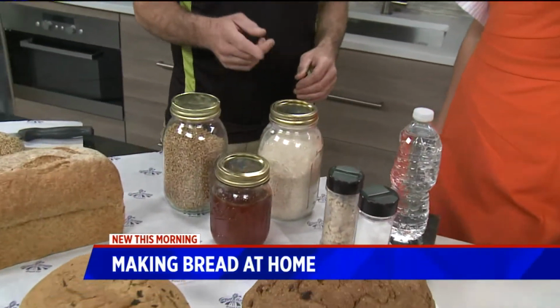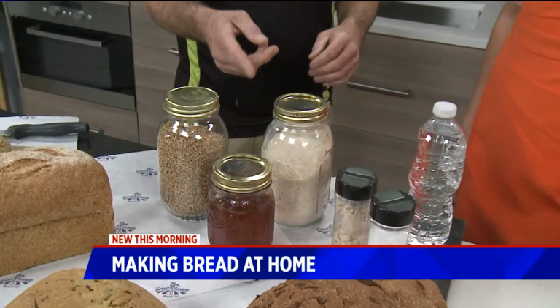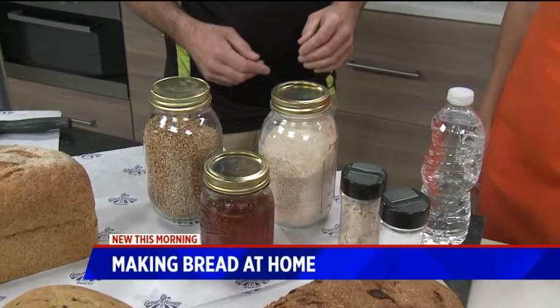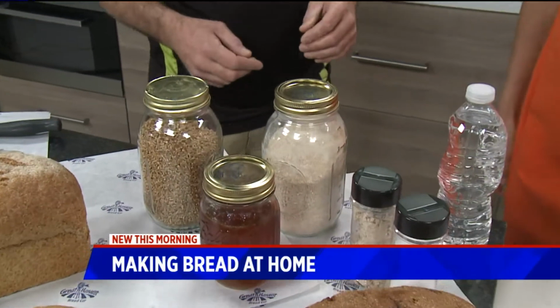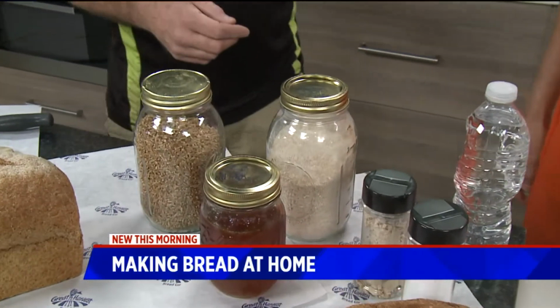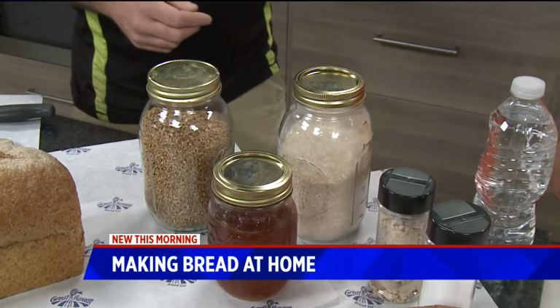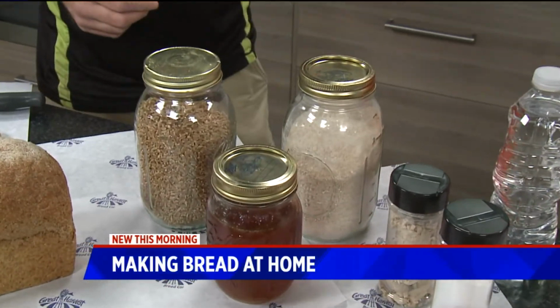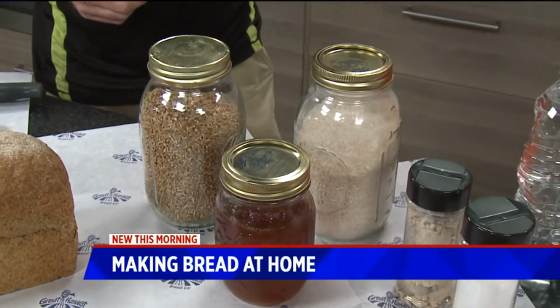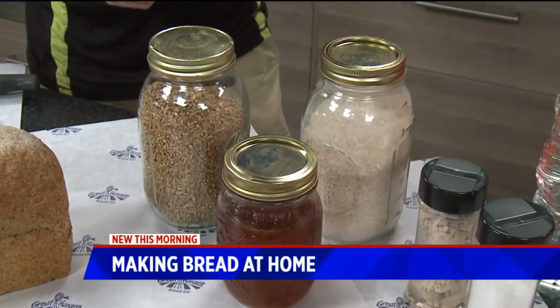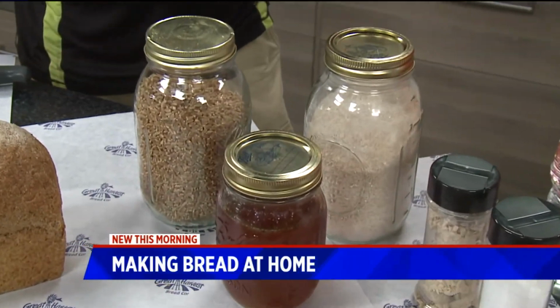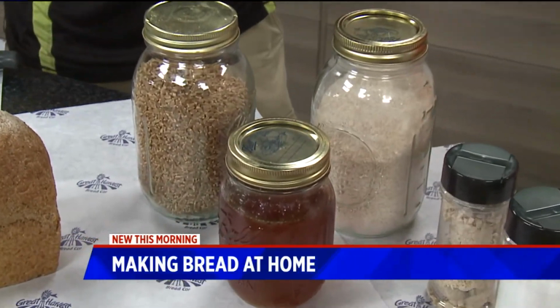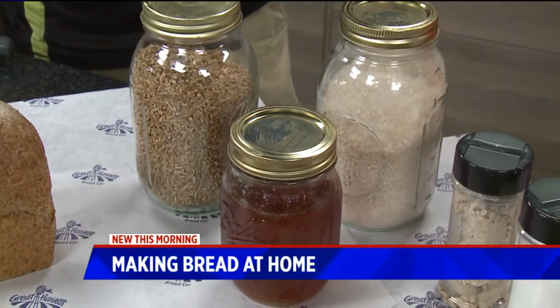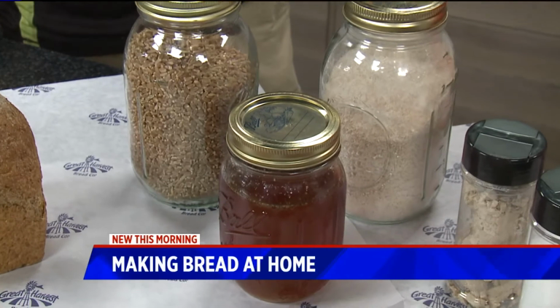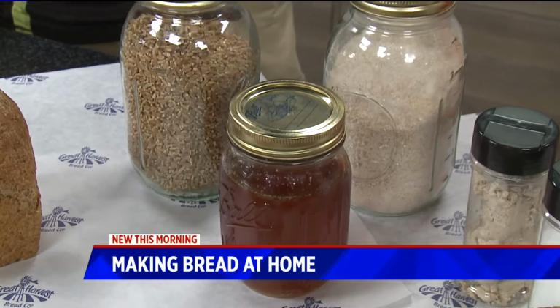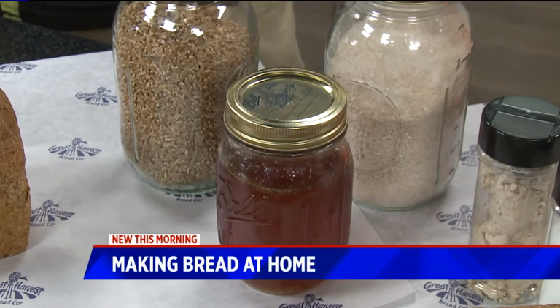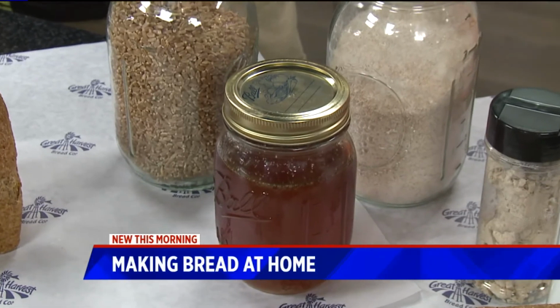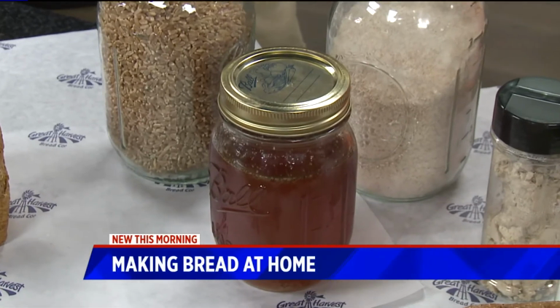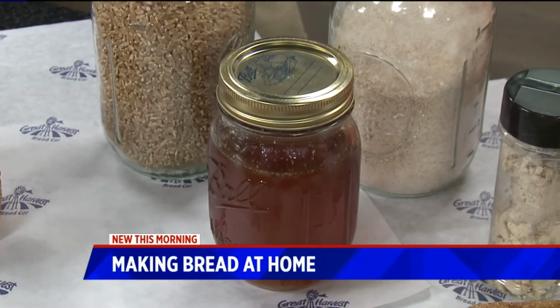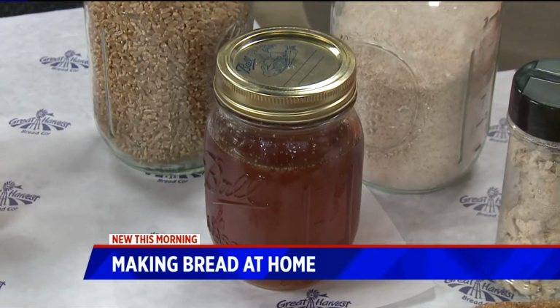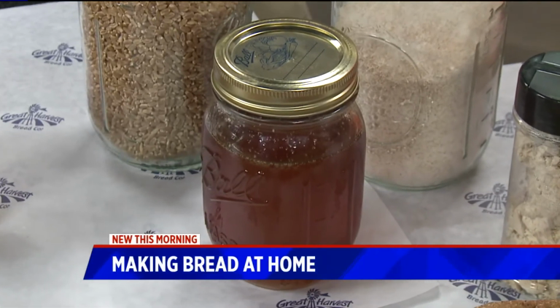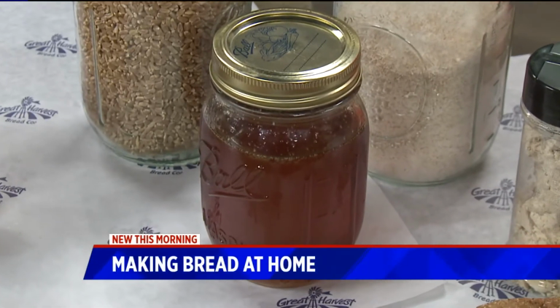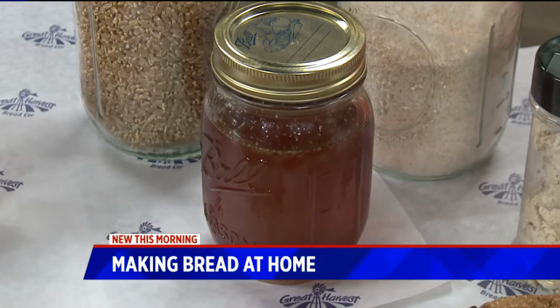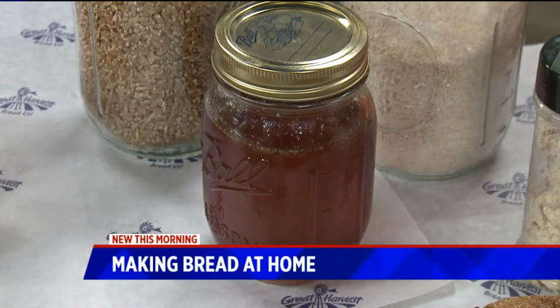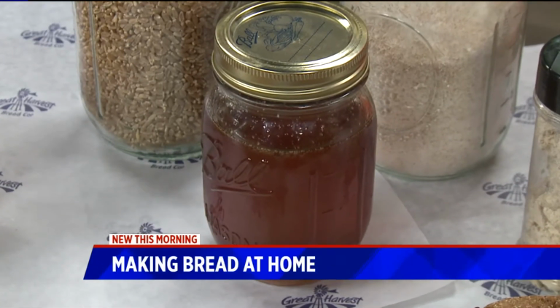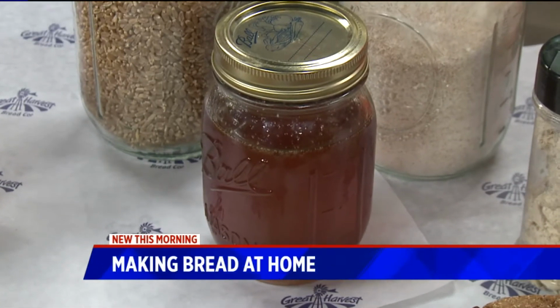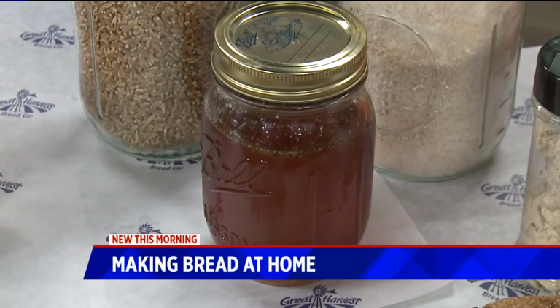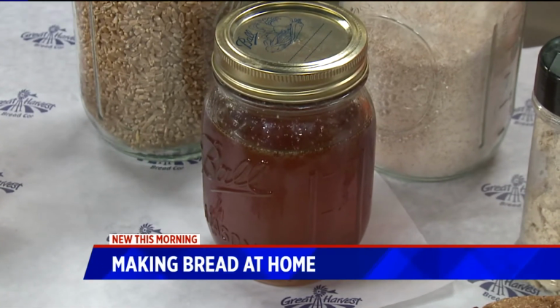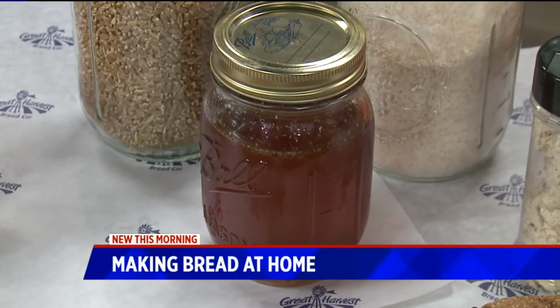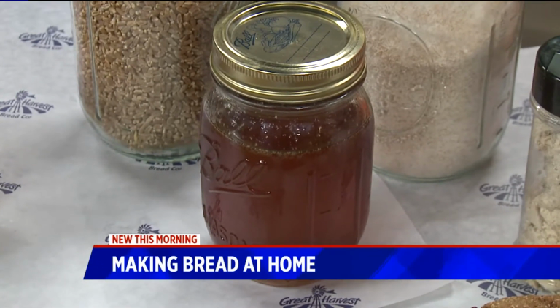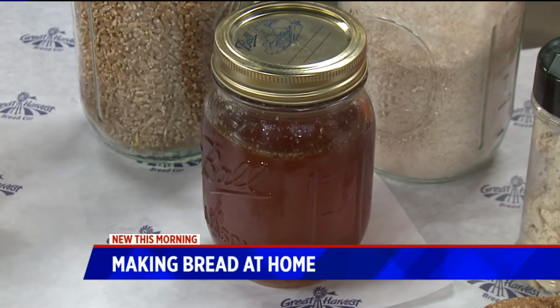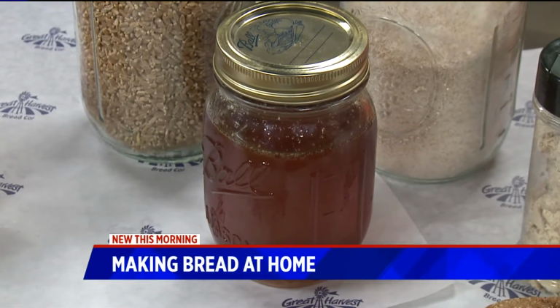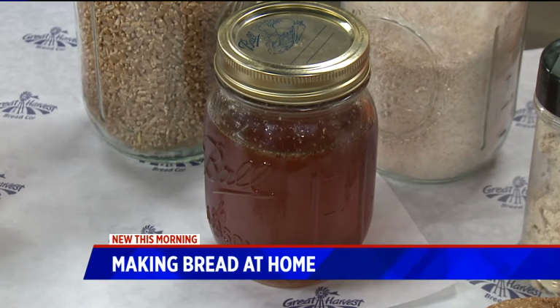Some nice local honey — the nice thing about local honey is the bees are exposed to the same allergens that we're exposed to, so it actually helps our immune system to eat local honey.